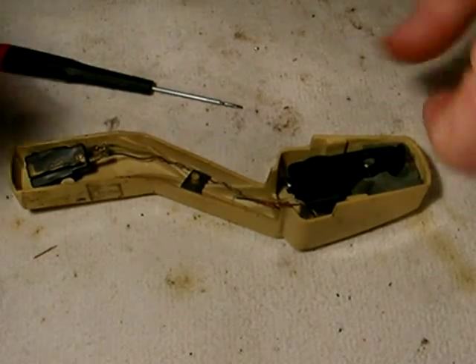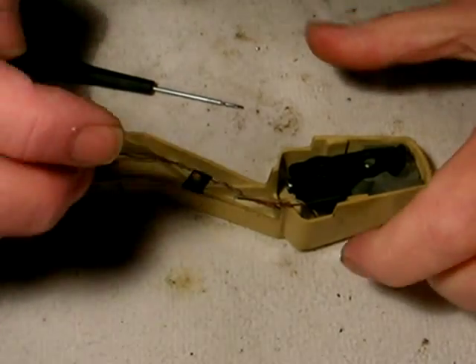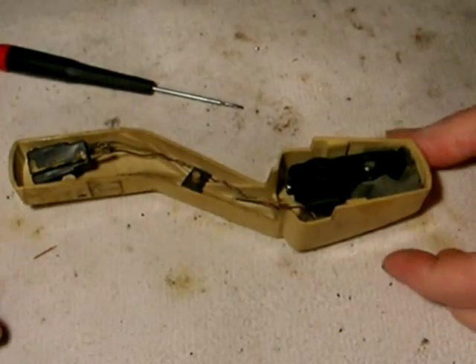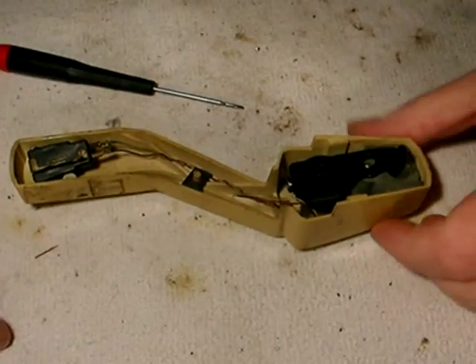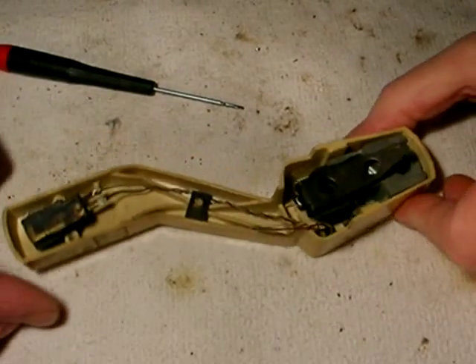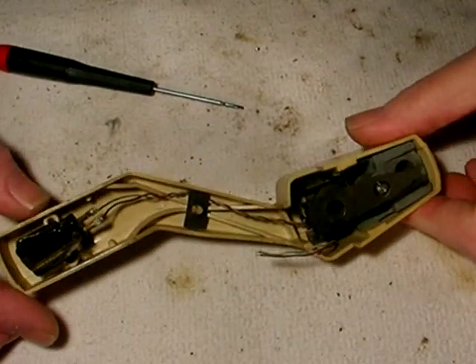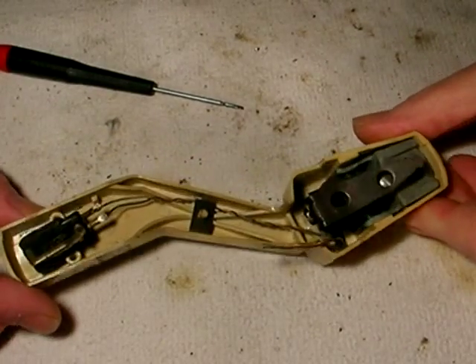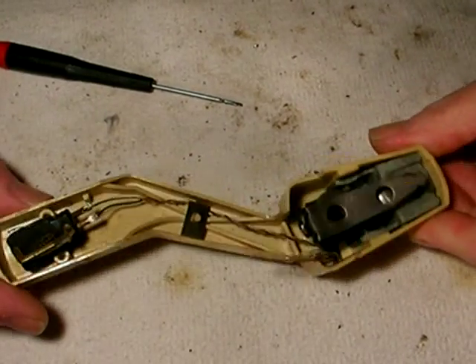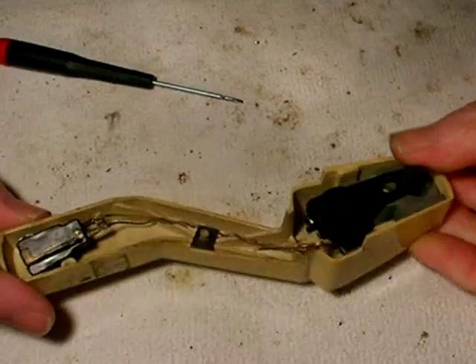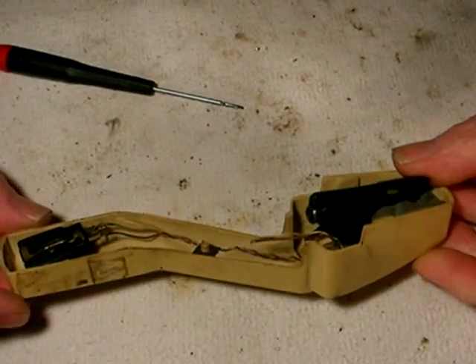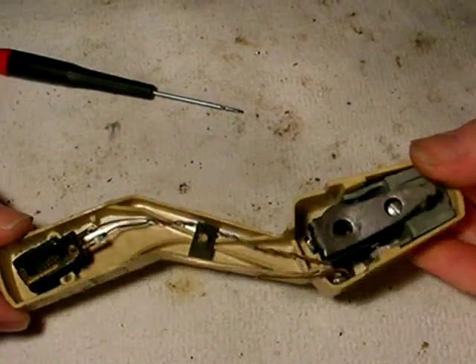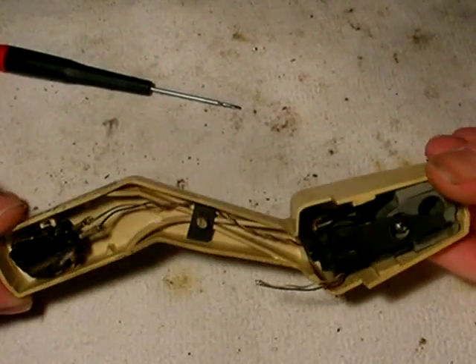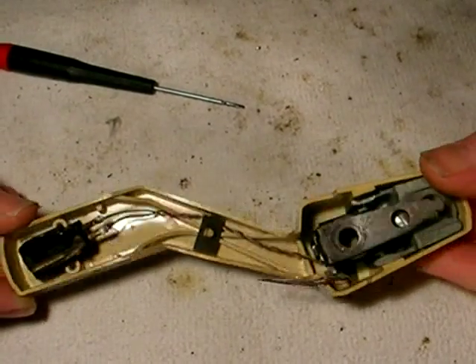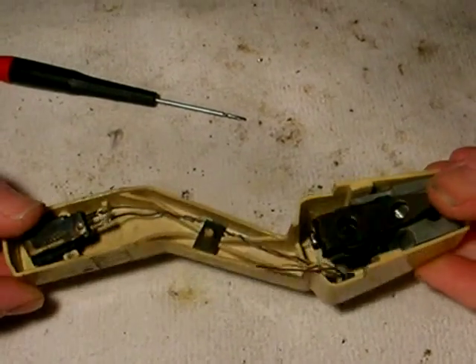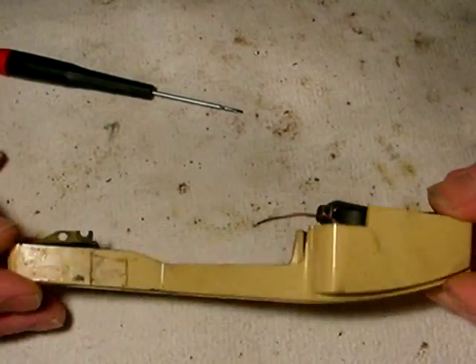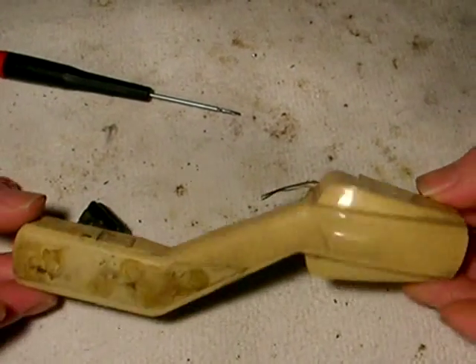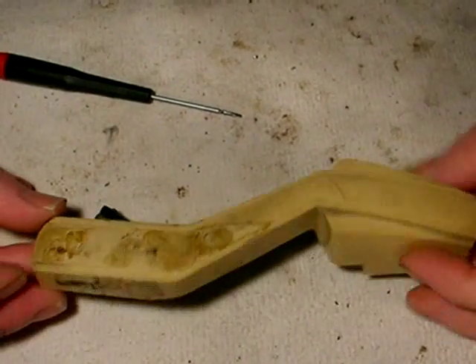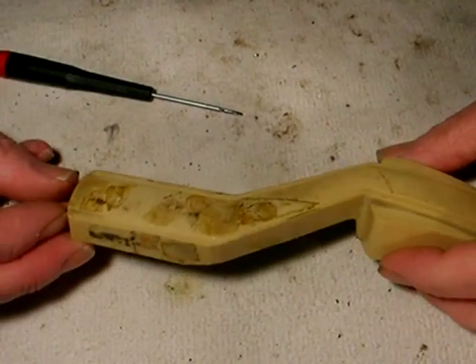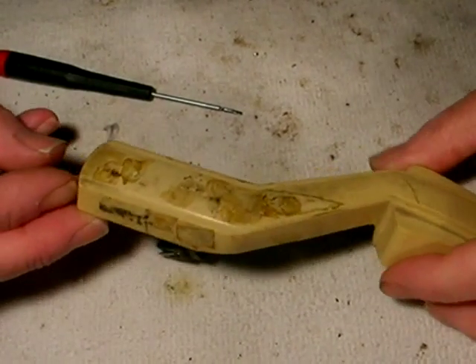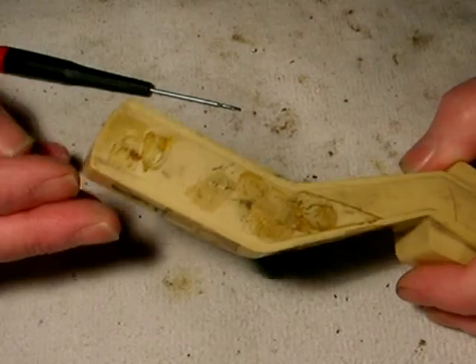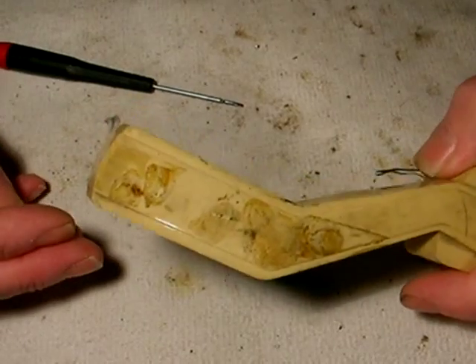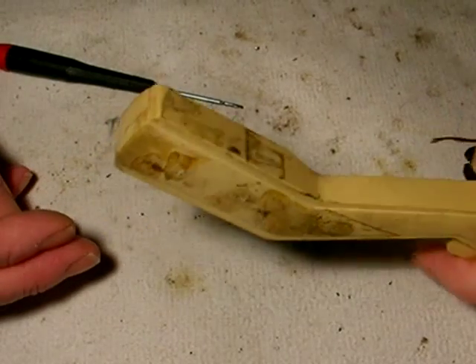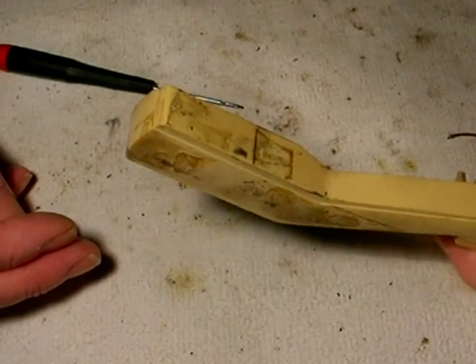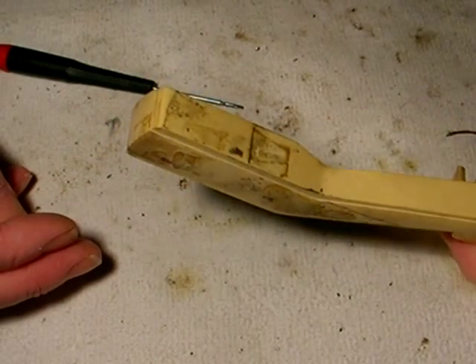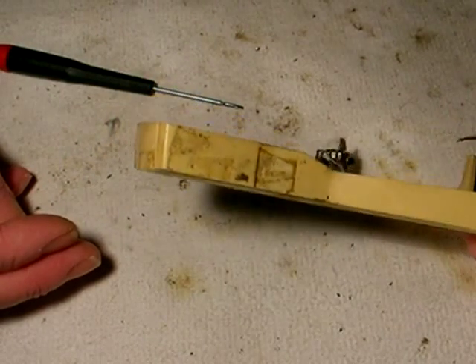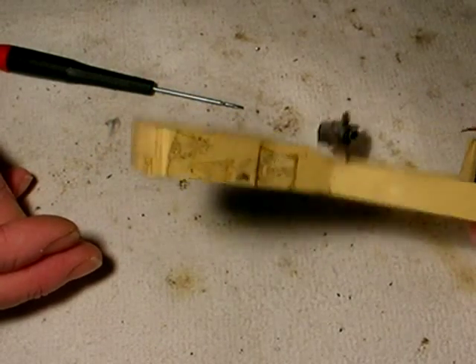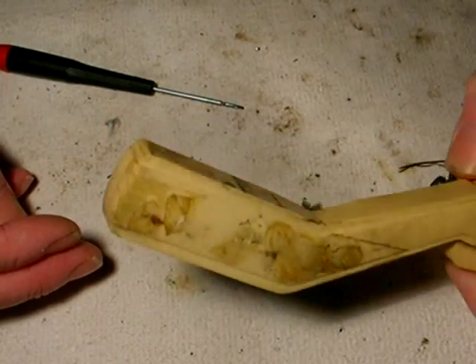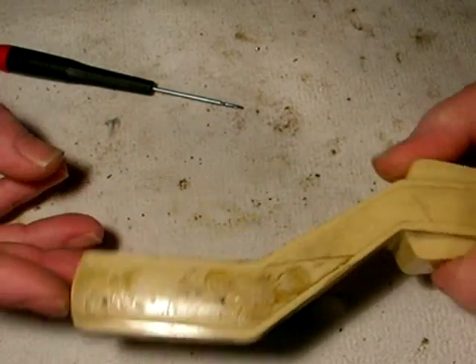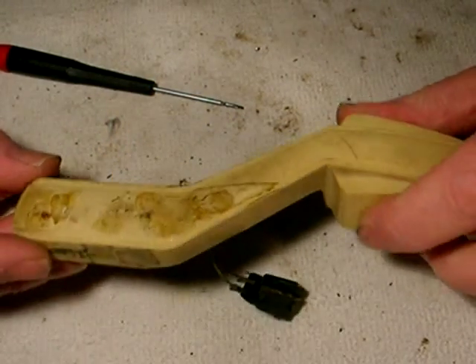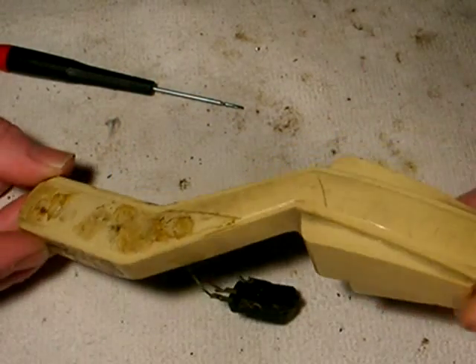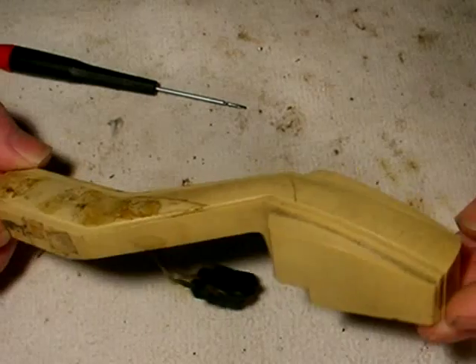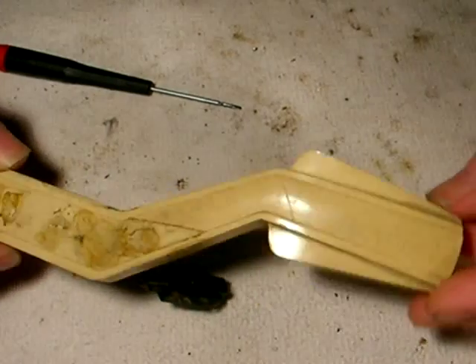The RCA Victor RP 190. This is the tone arm — this is the beginning of the tone arm. As you can see, this thing is a little skanky. Man, is it bad. Well, we're going to see what we can do to clean it up.